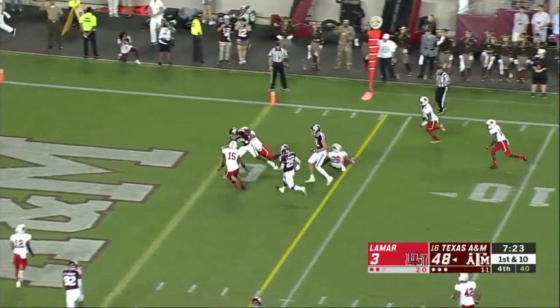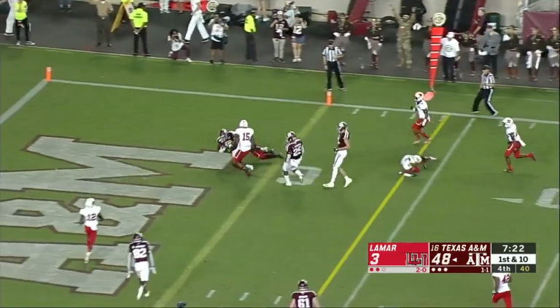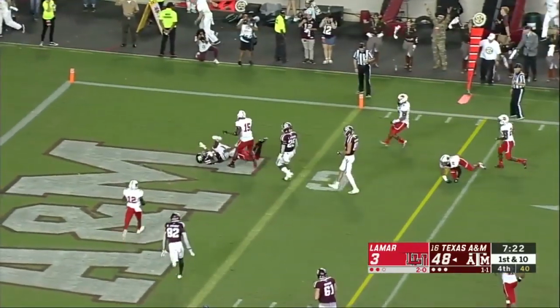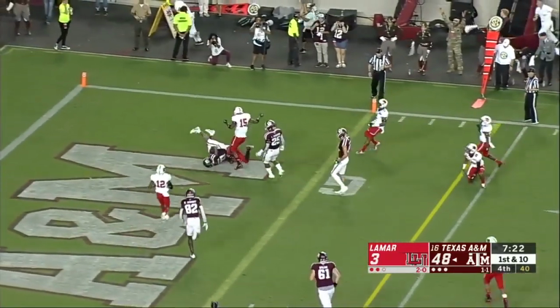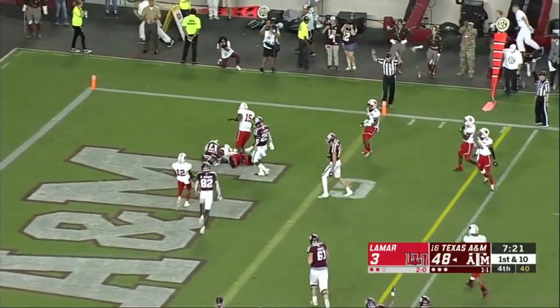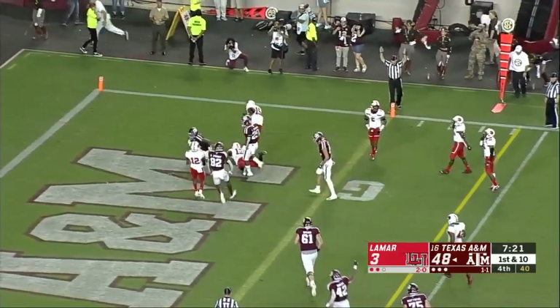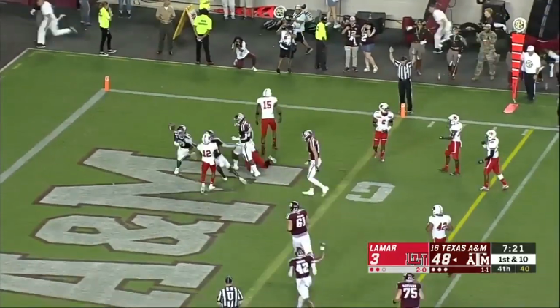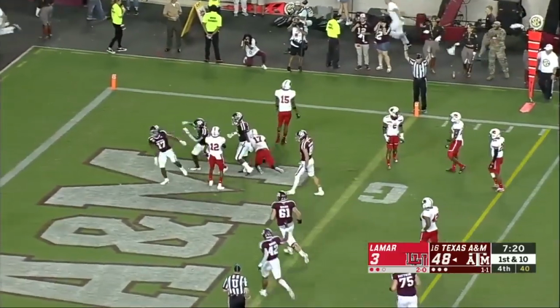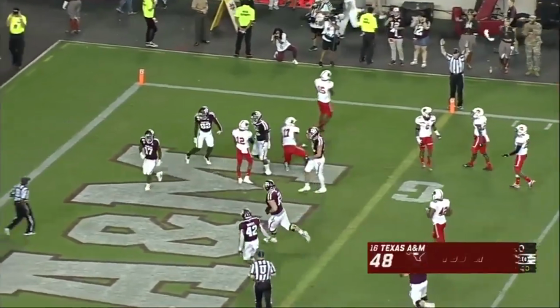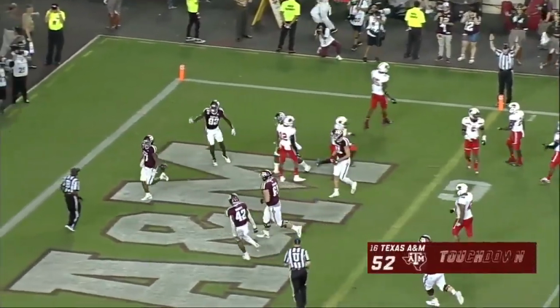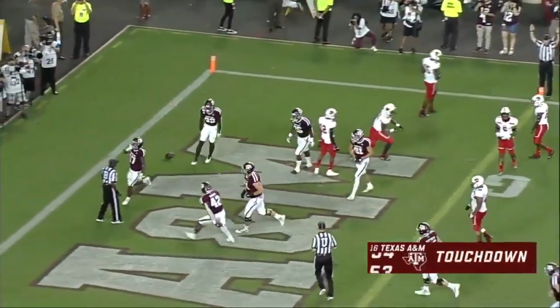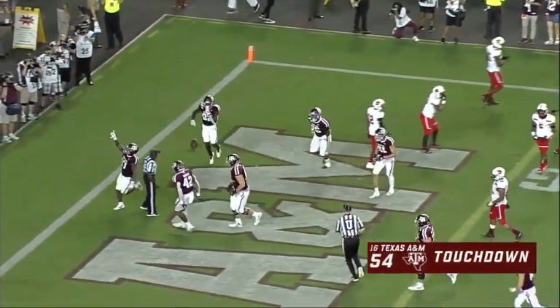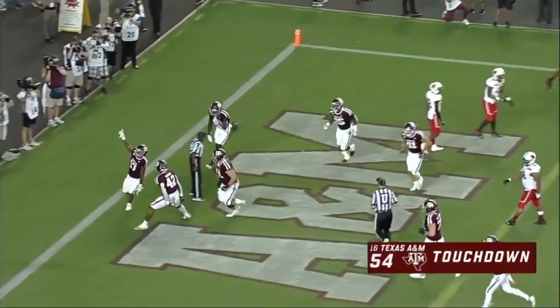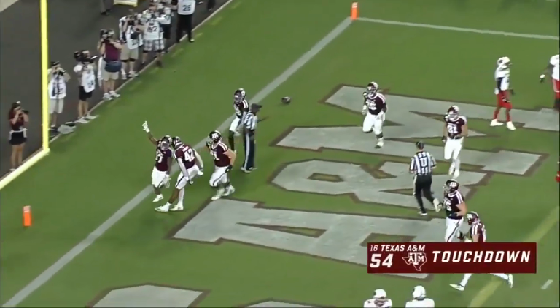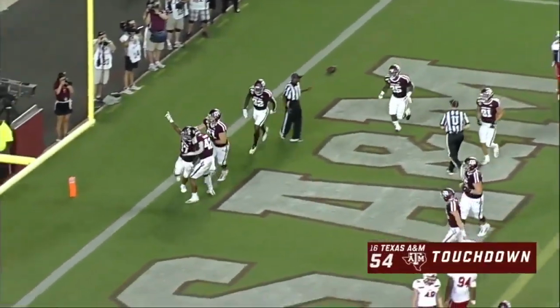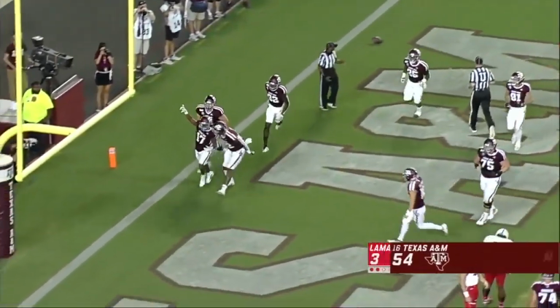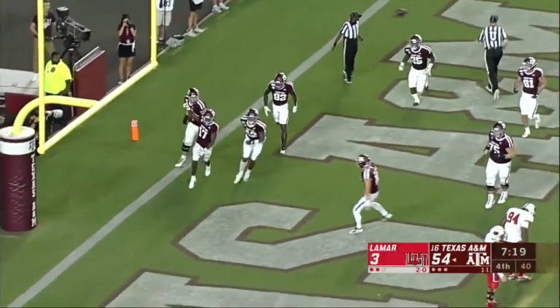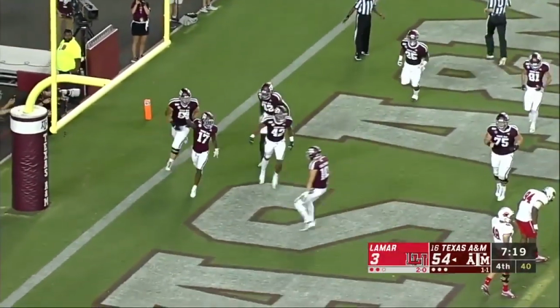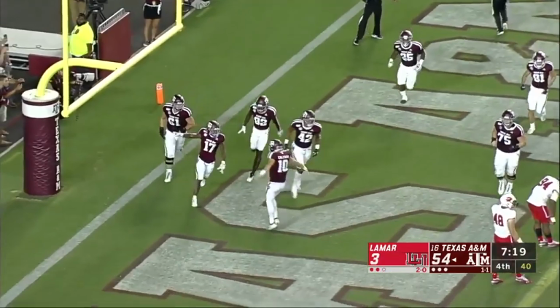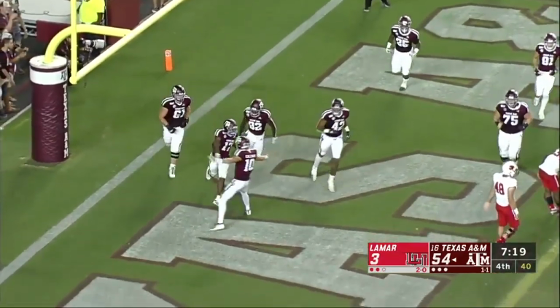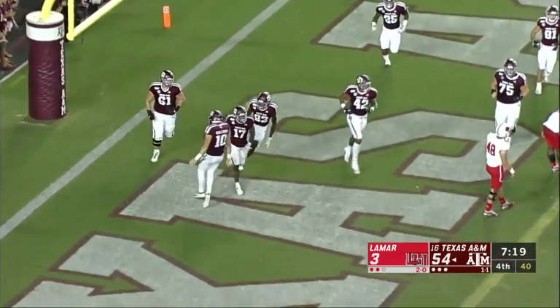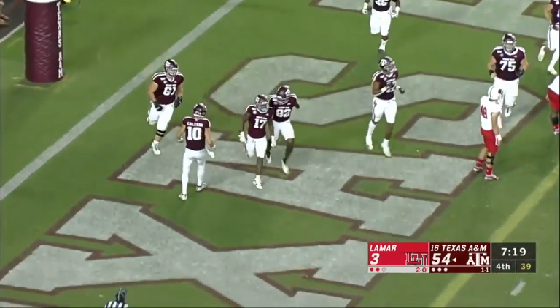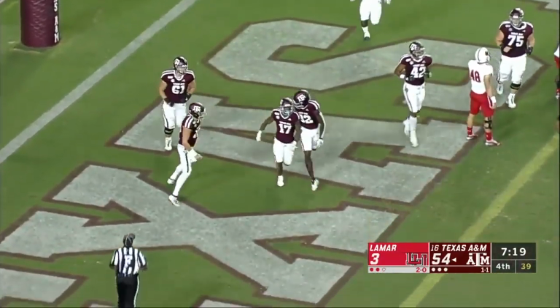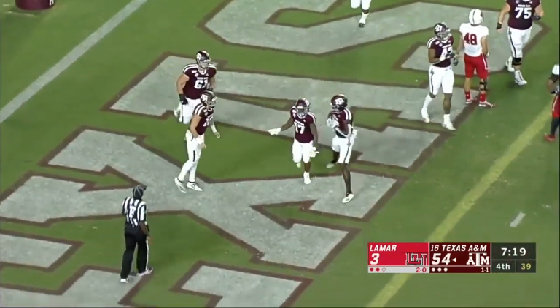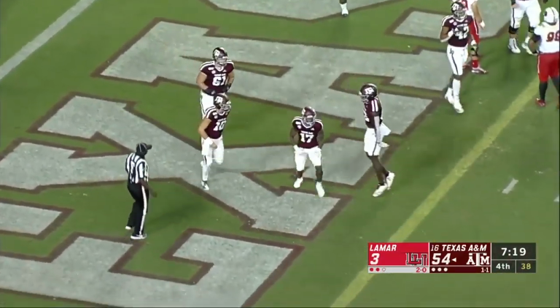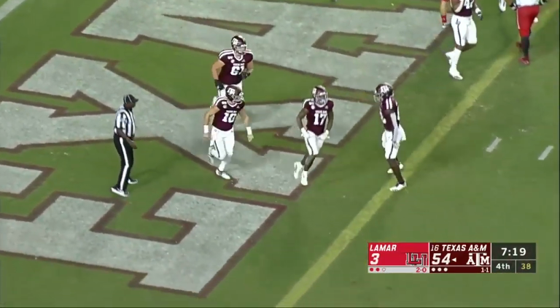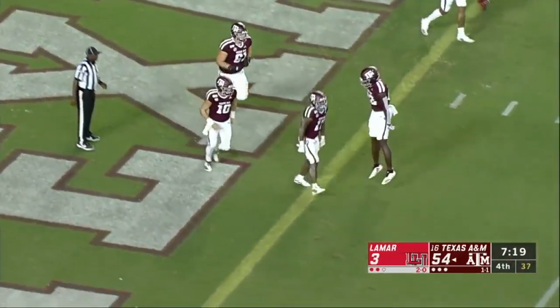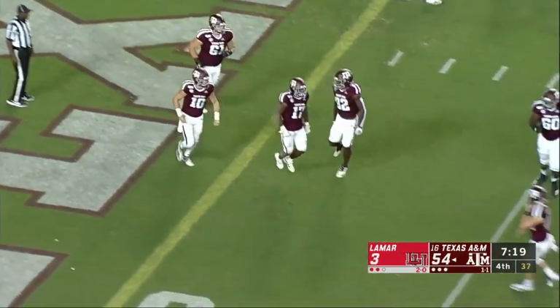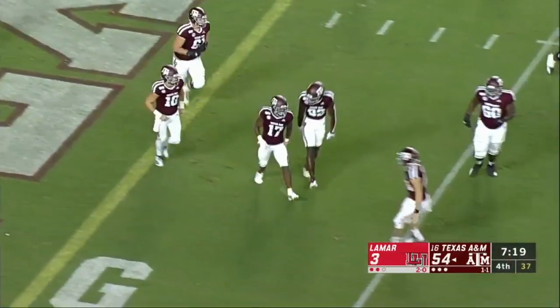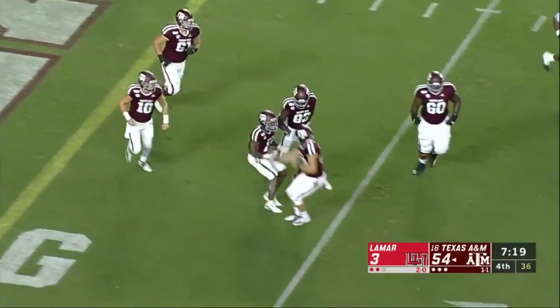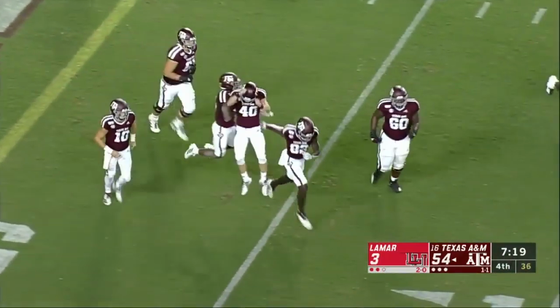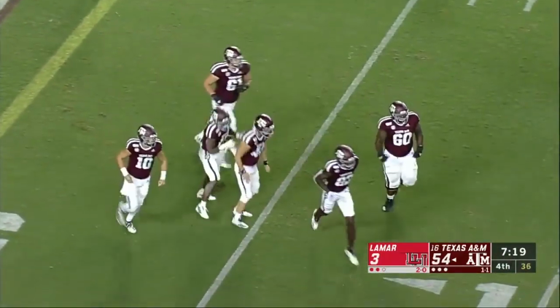Anaya Smith — touchdown! The true freshman who has had a brilliant night here, especially in the second half. Anaya Smith.